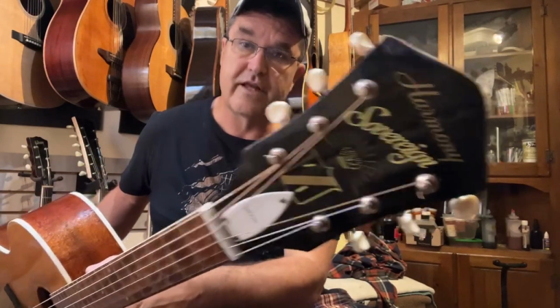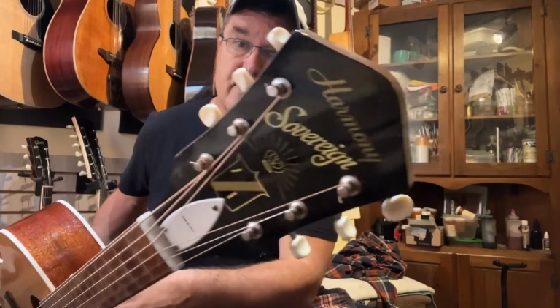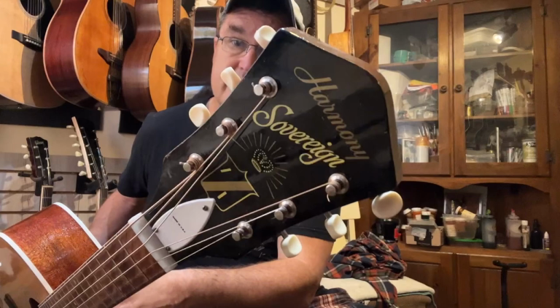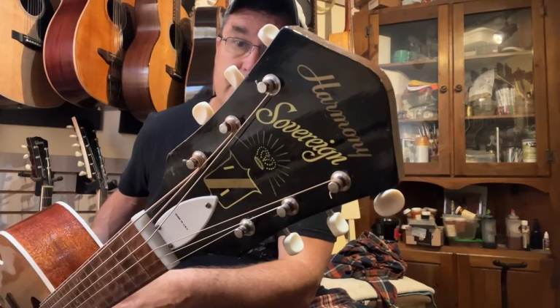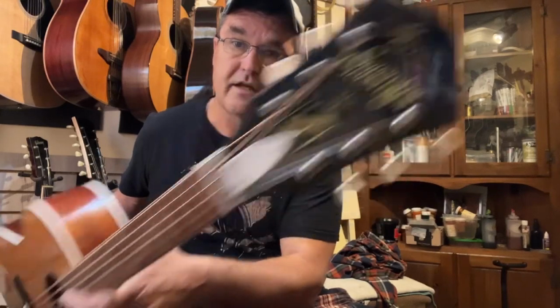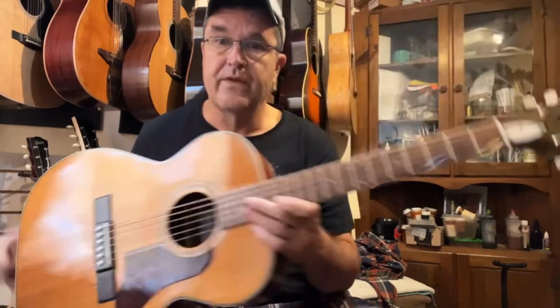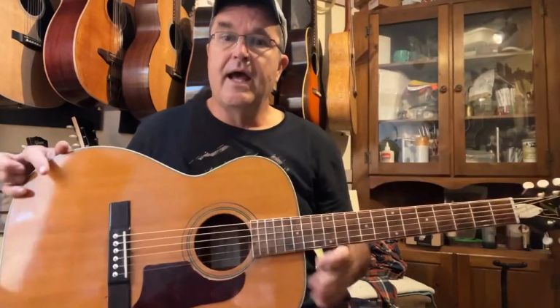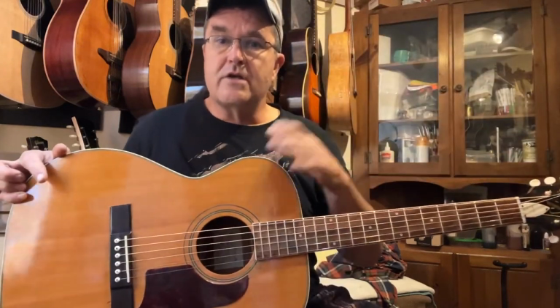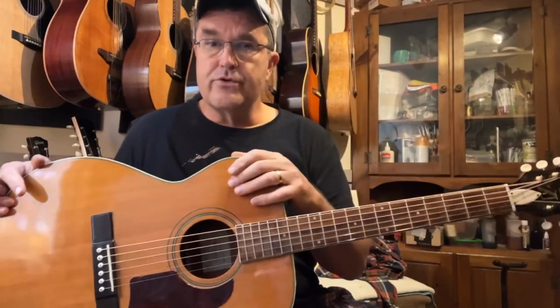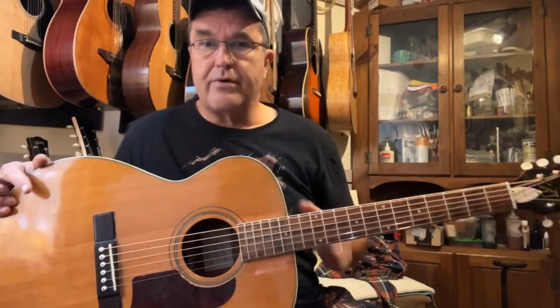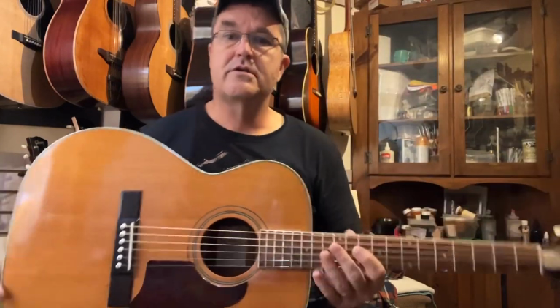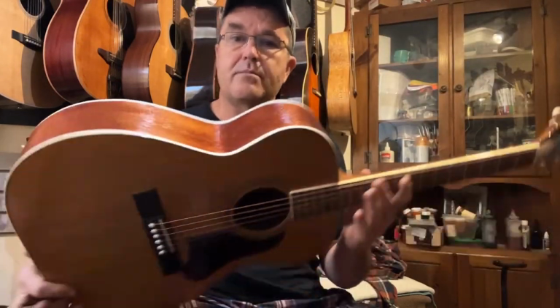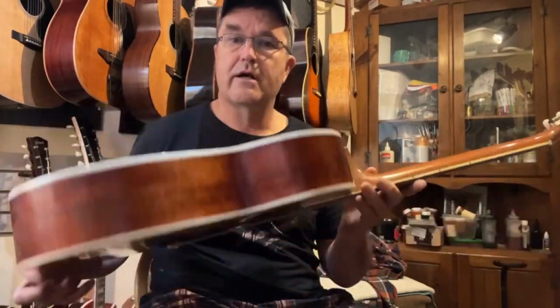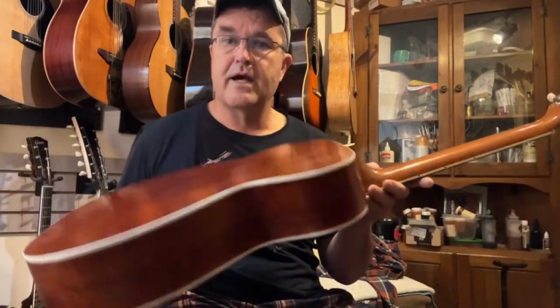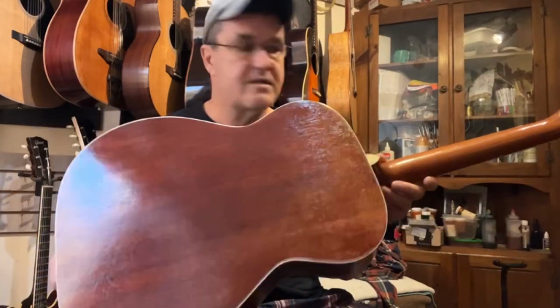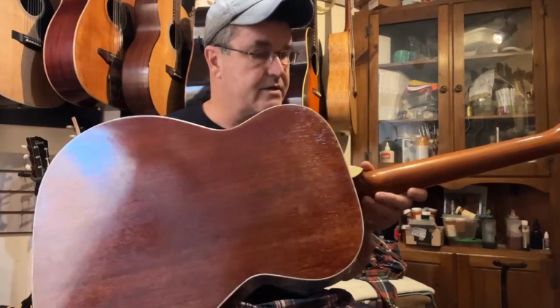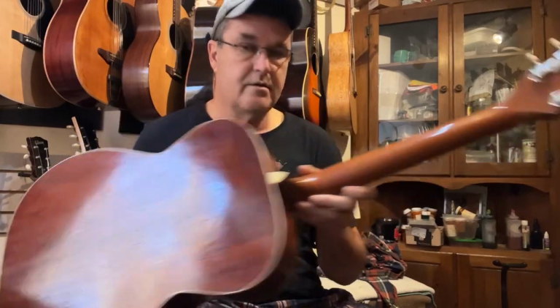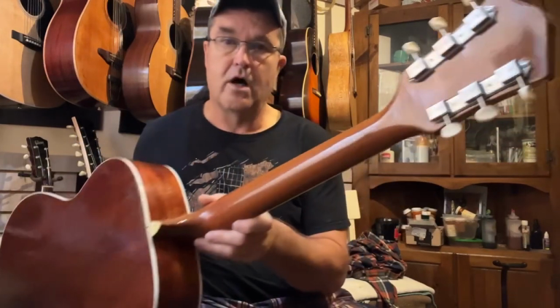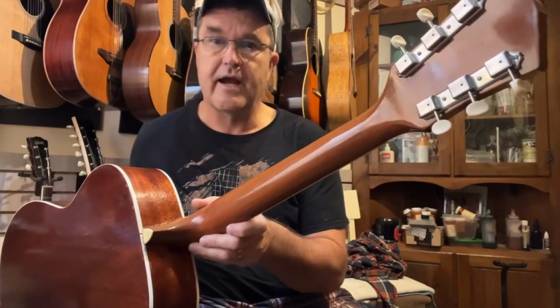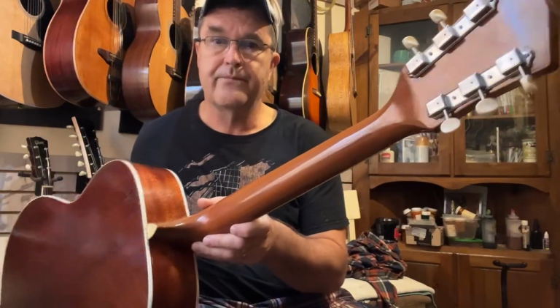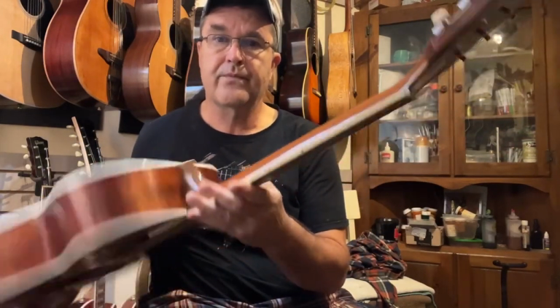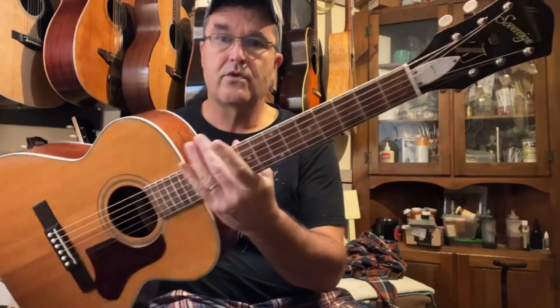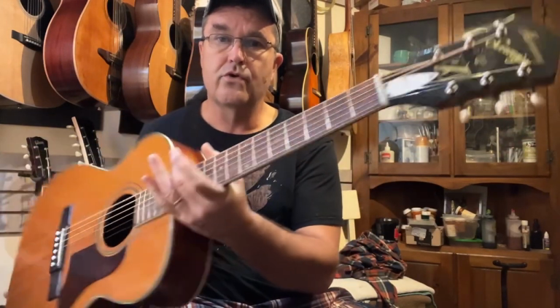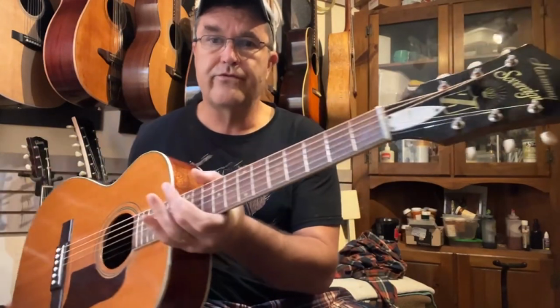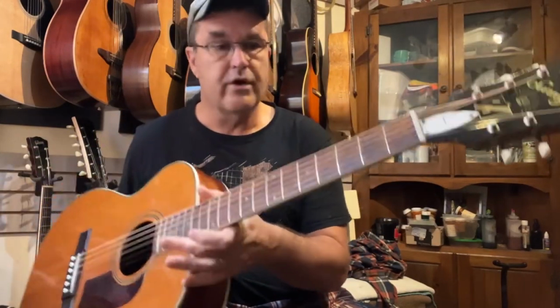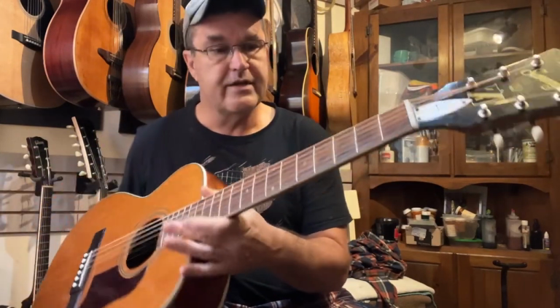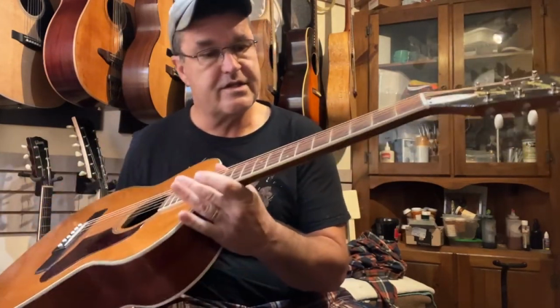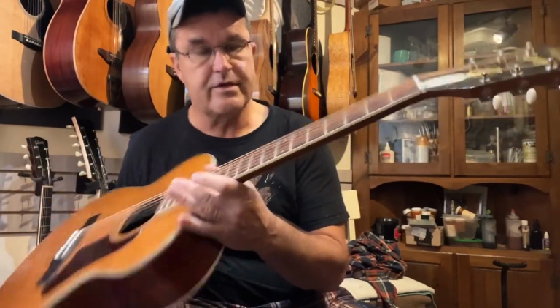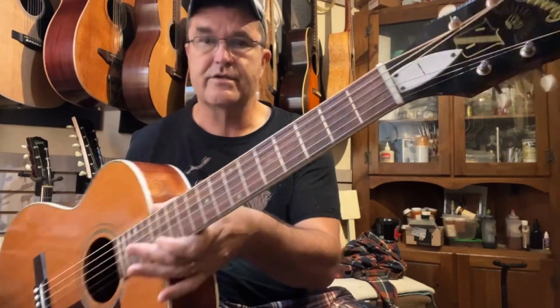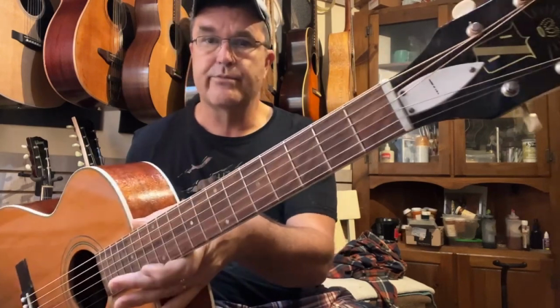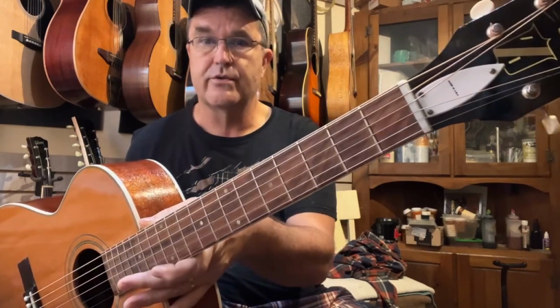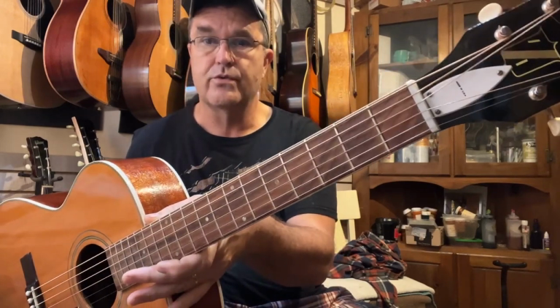Look at that headstock — still in mint condition. Solid spruce top. Solid mahogany back and sides. Mahogany neck. Rosewood fretboard, and in the 60s, pretty good chance it was probably Brazilian rosewood.